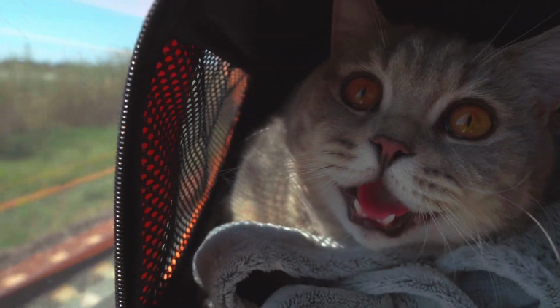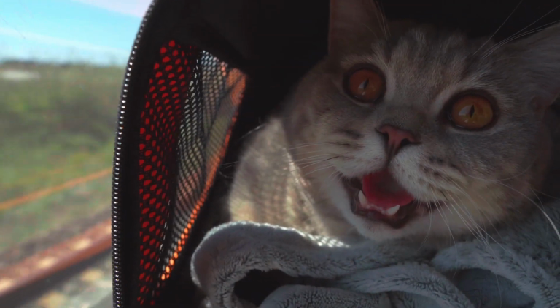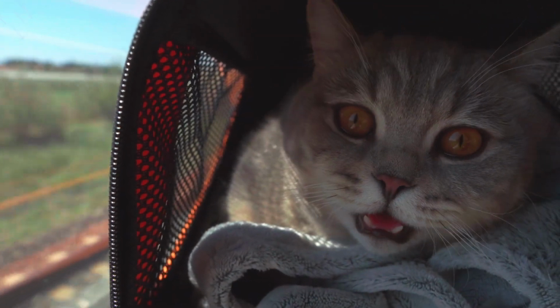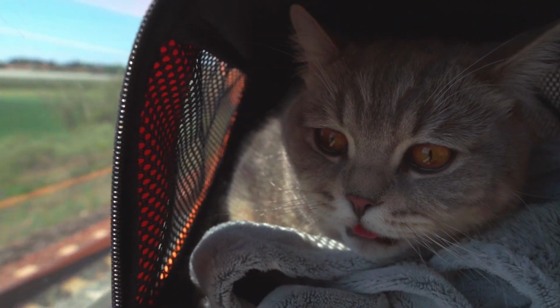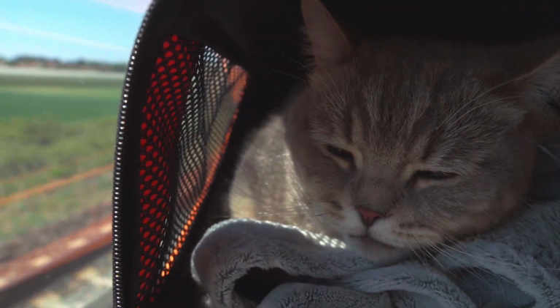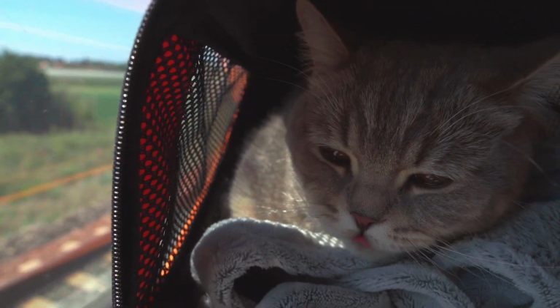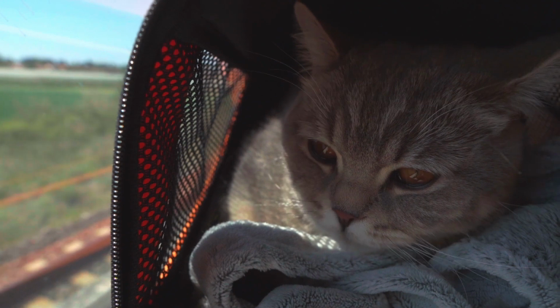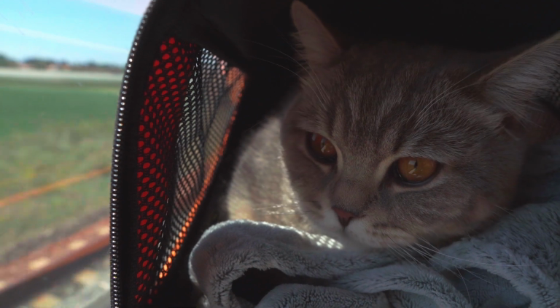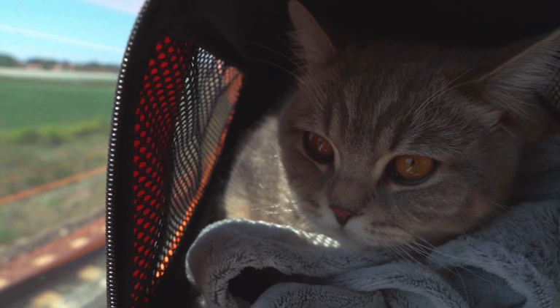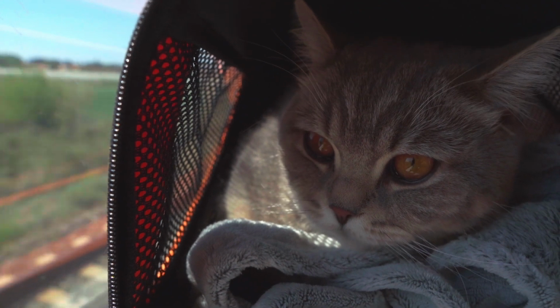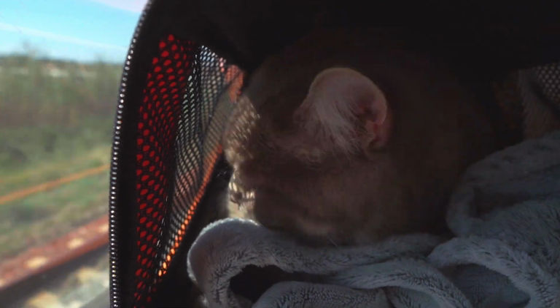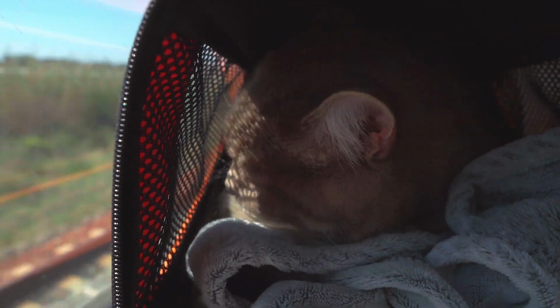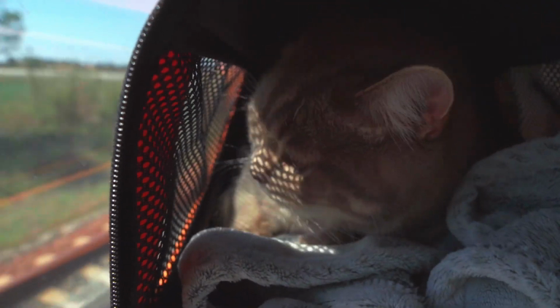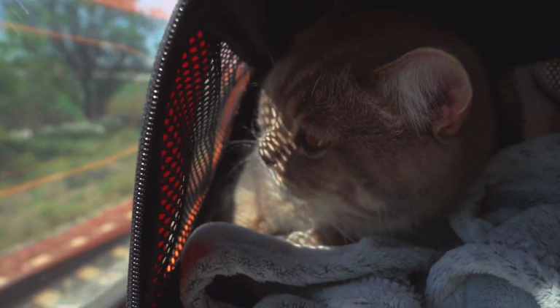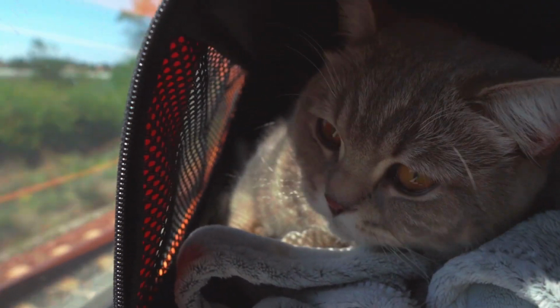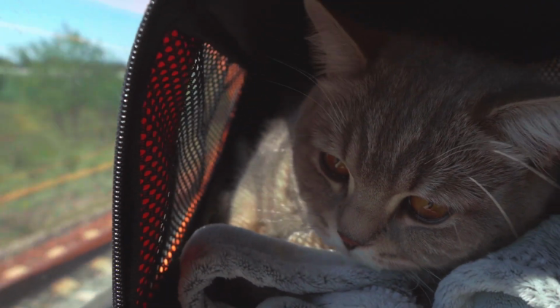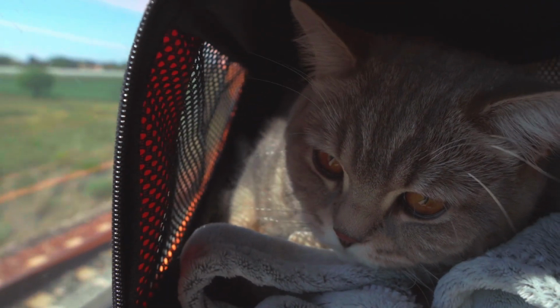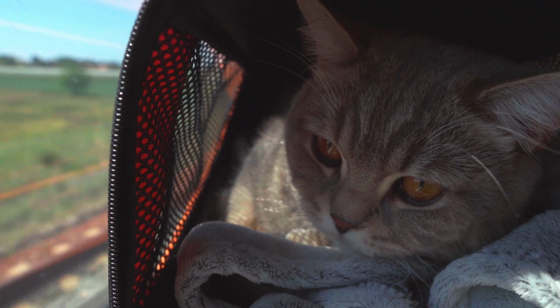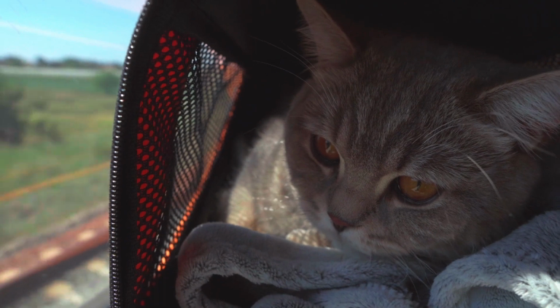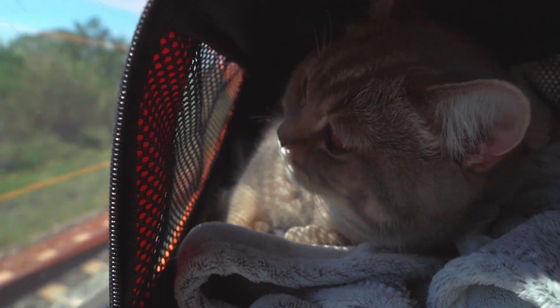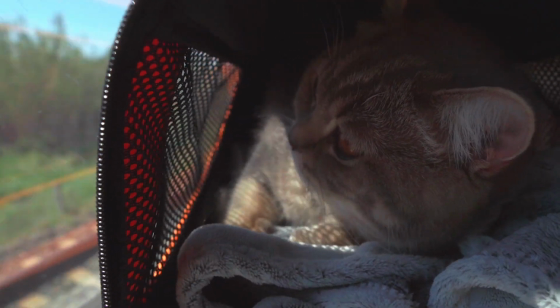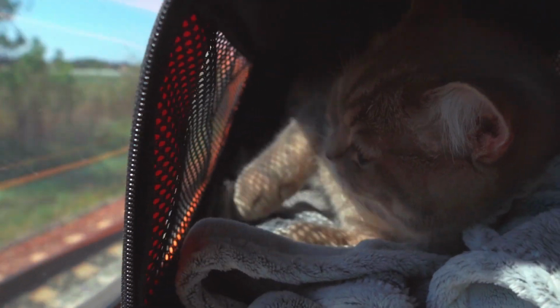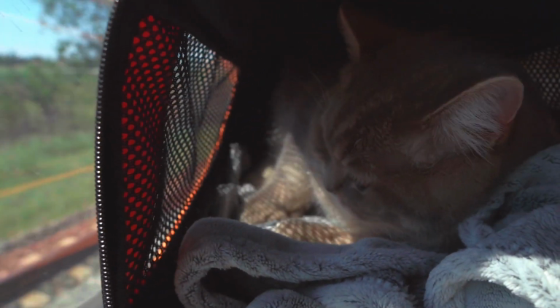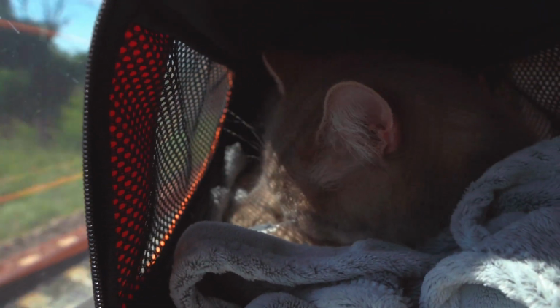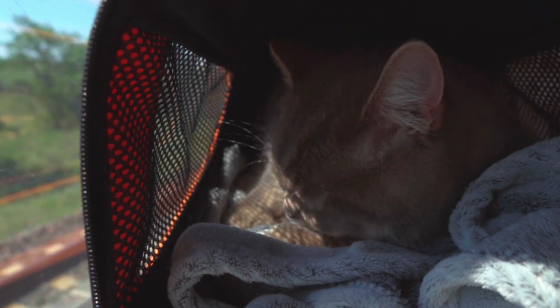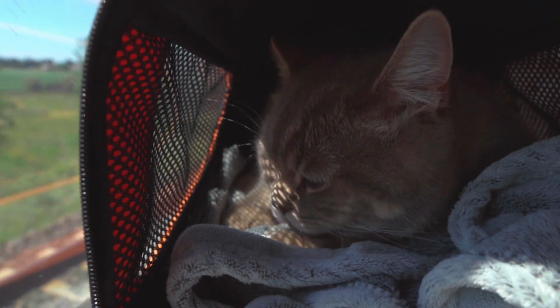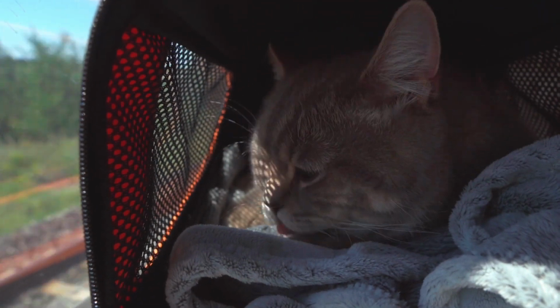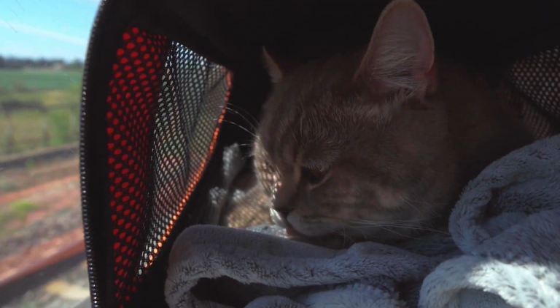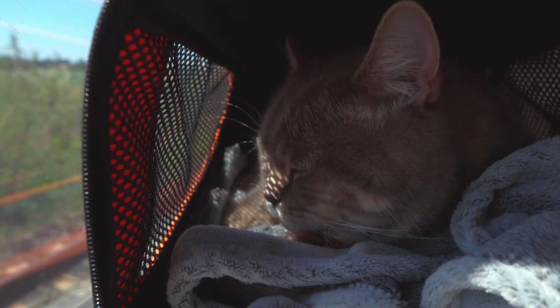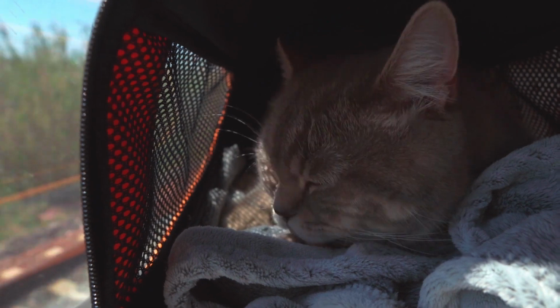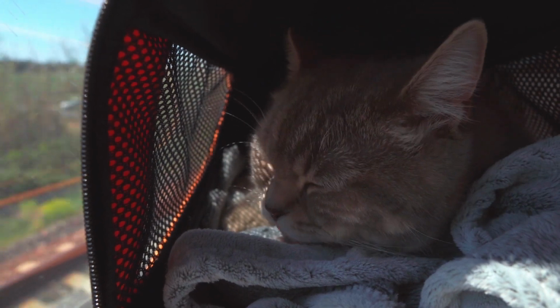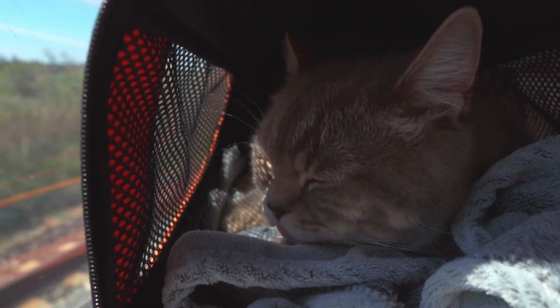5. Maintain a consistent routine. Stick to your cat's regular feeding, play, and grooming schedules to provide a sense of stability and security during this turbulent time. Predictability can help reduce stress and anxiety in cats.